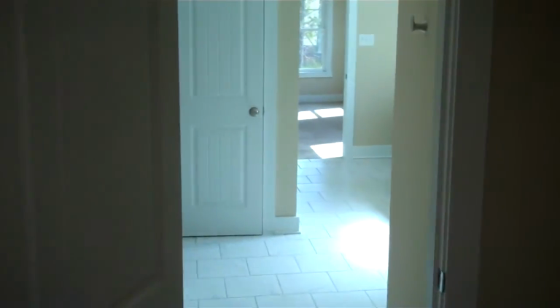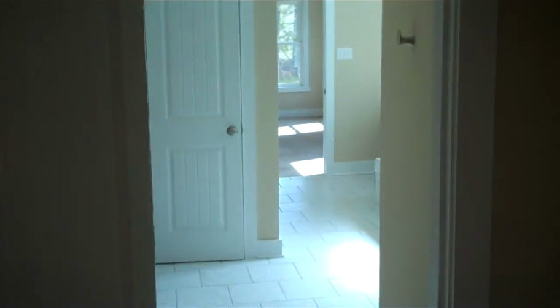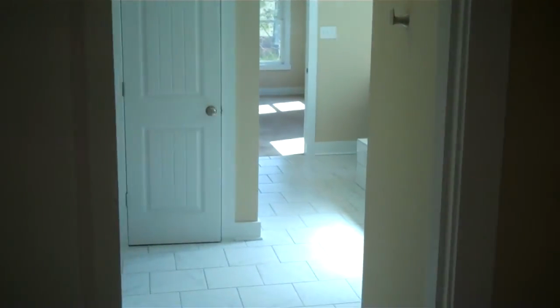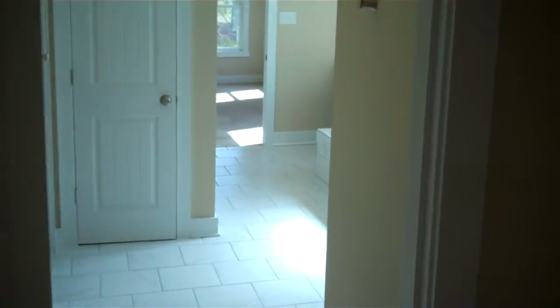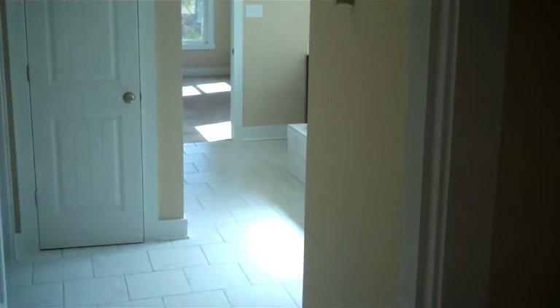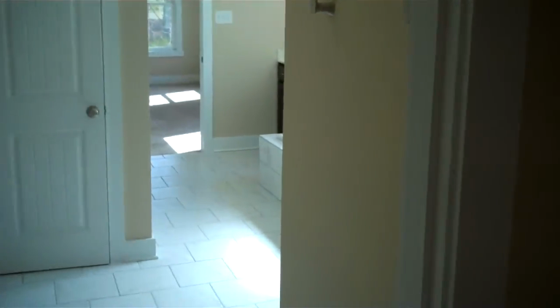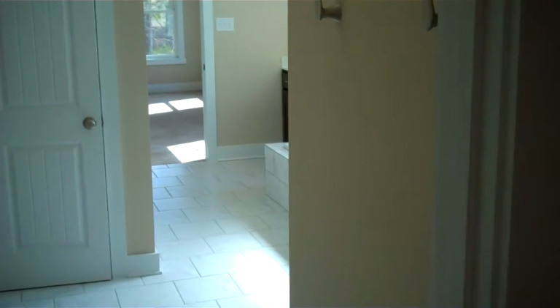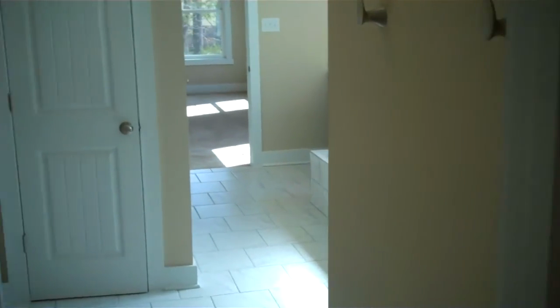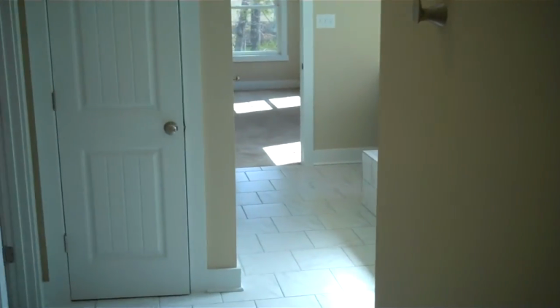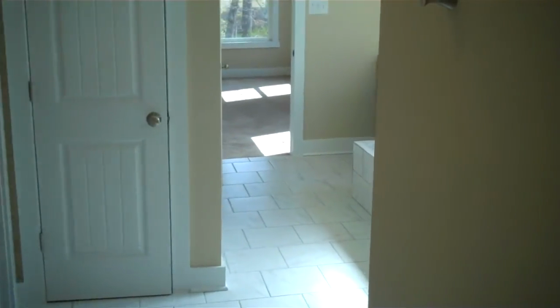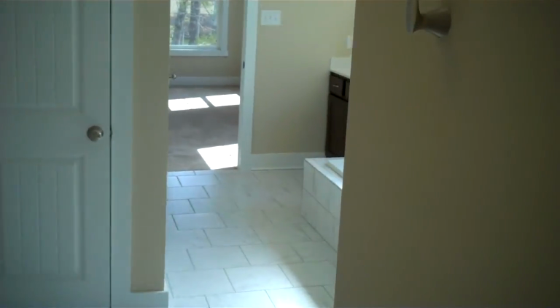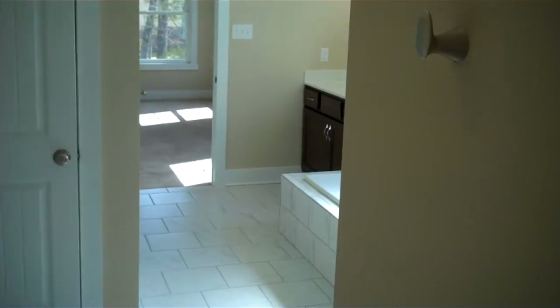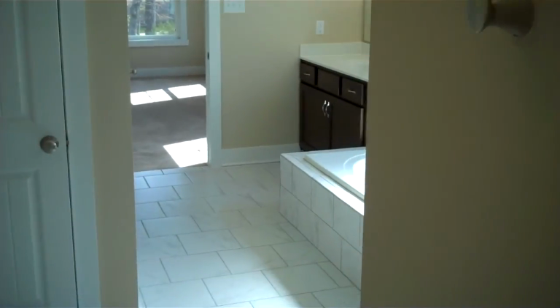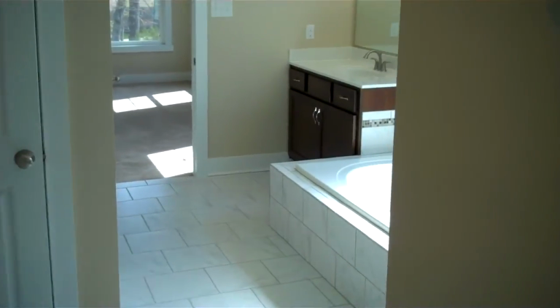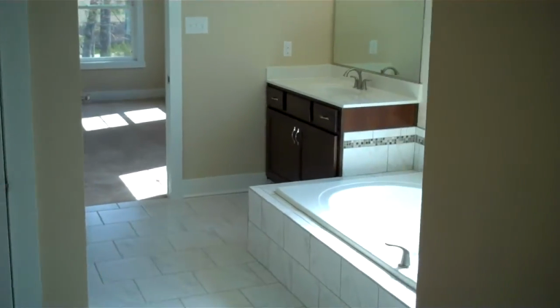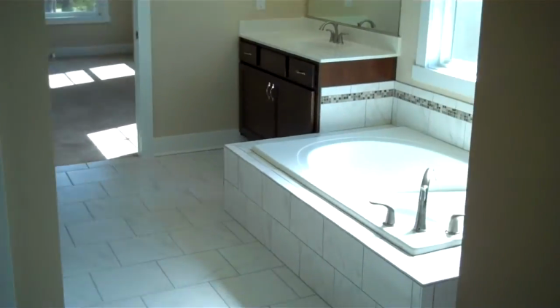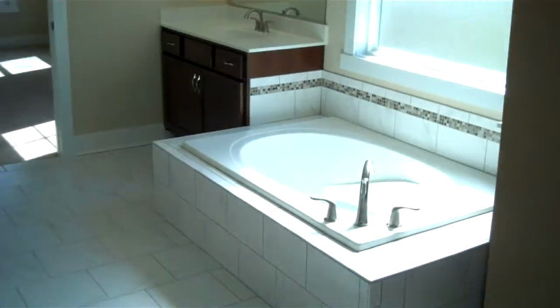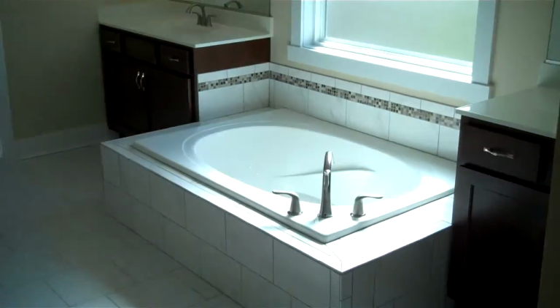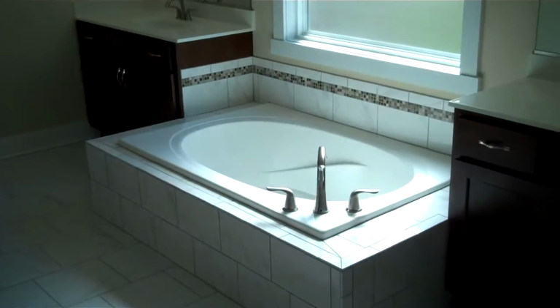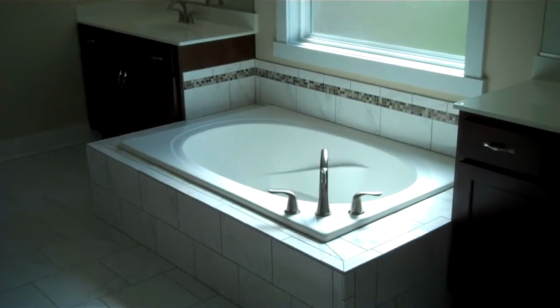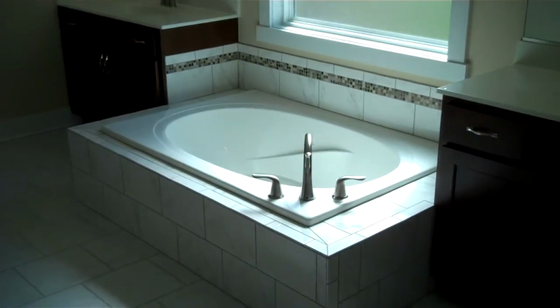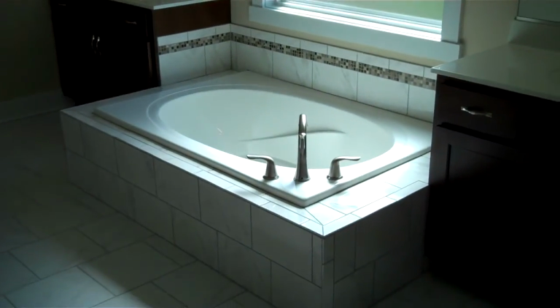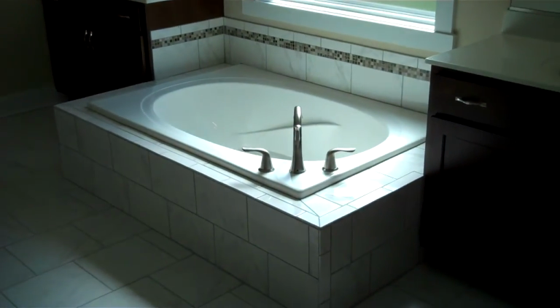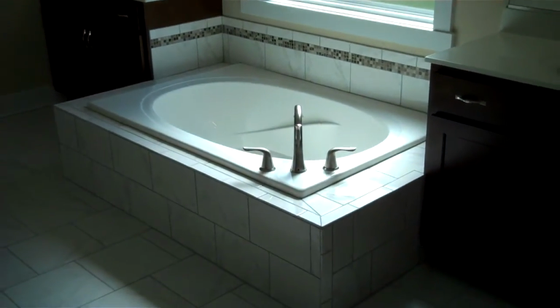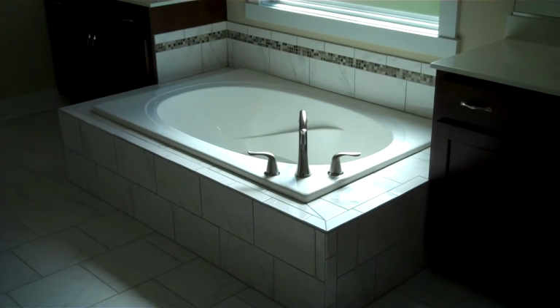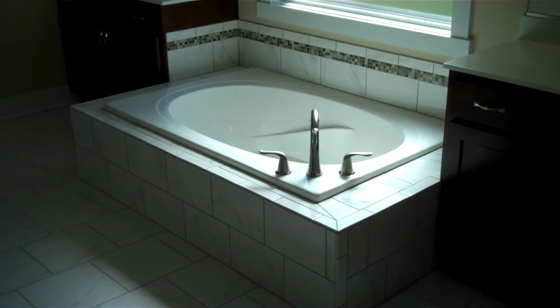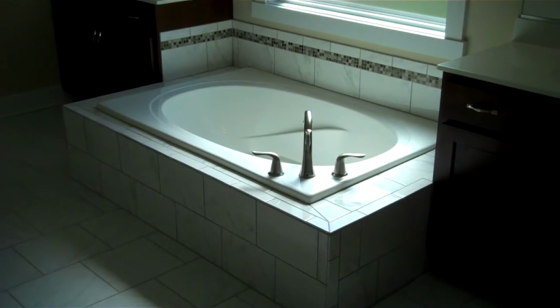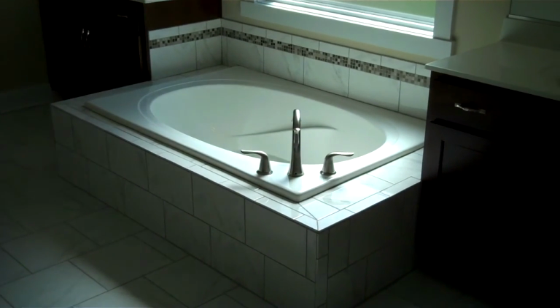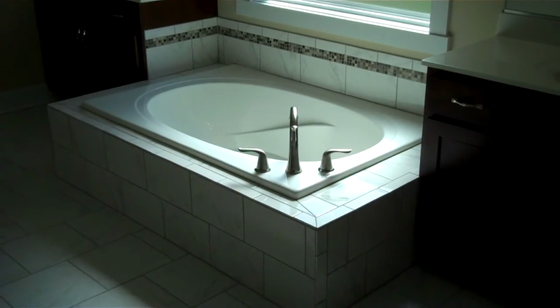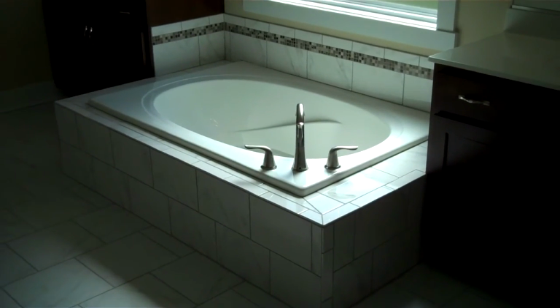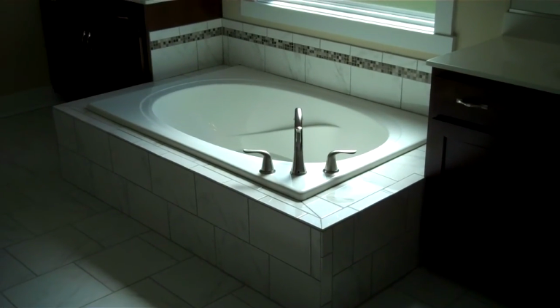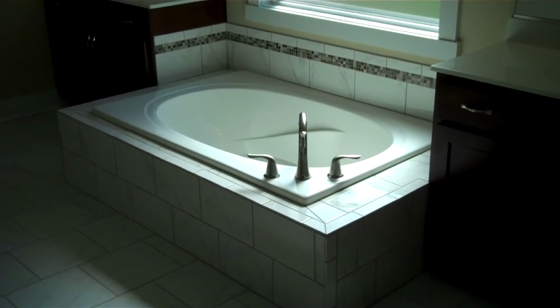This is the Henley Plan by Lifestyle Home Builders, built in West End Estates in the Short Pump area. Hope you've enjoyed the tour.